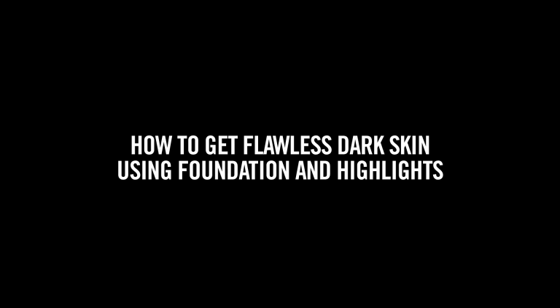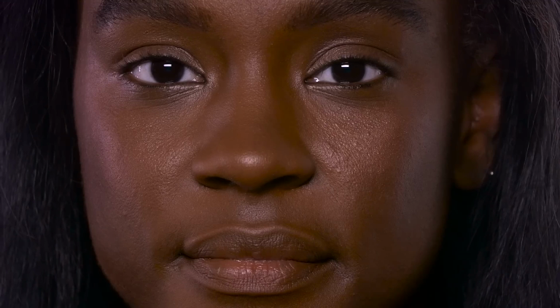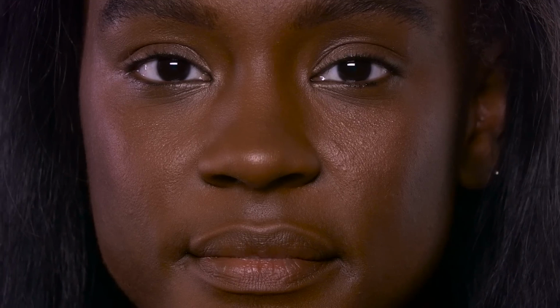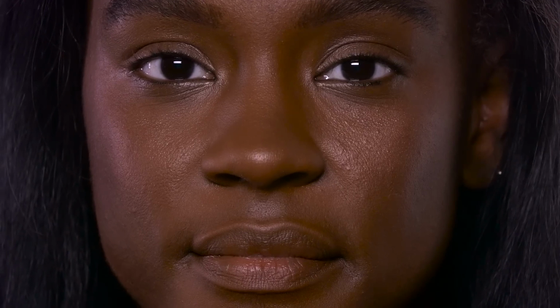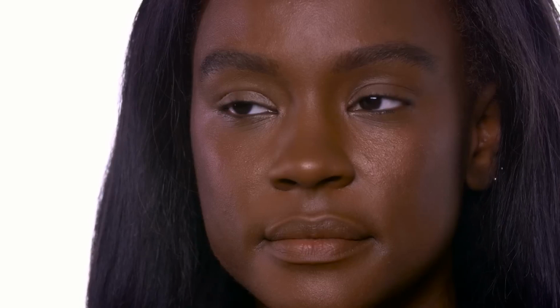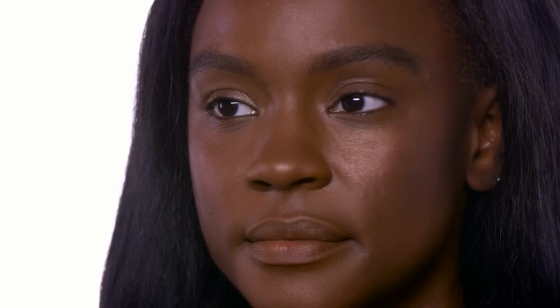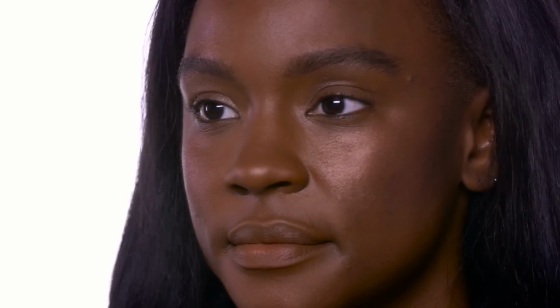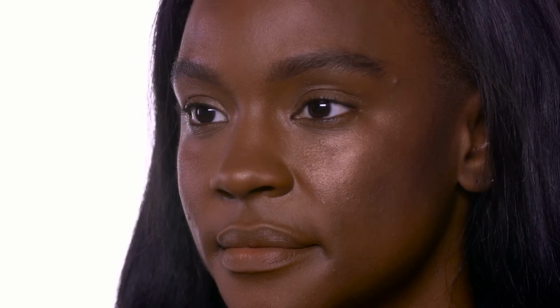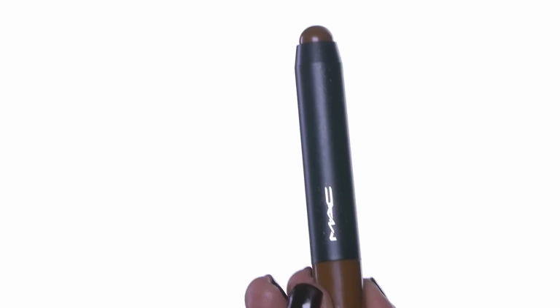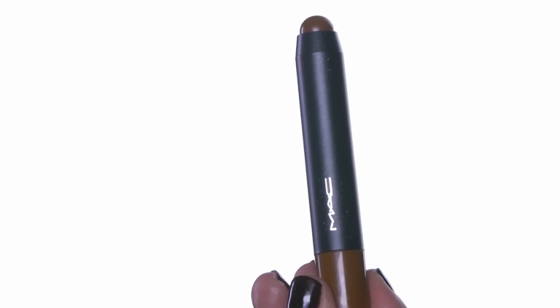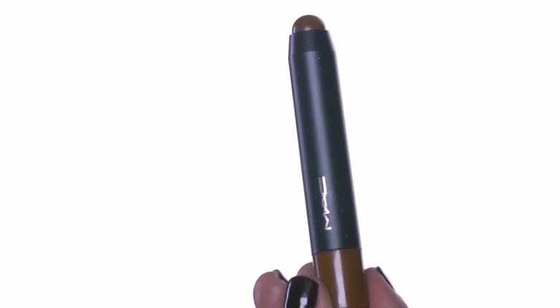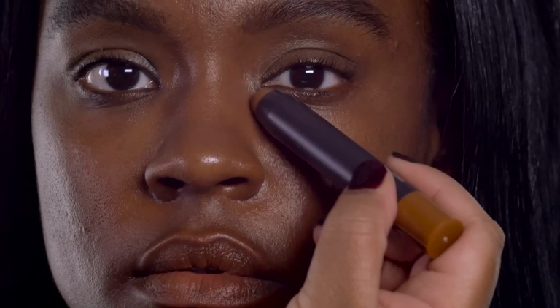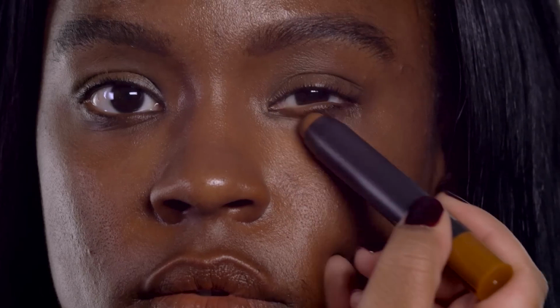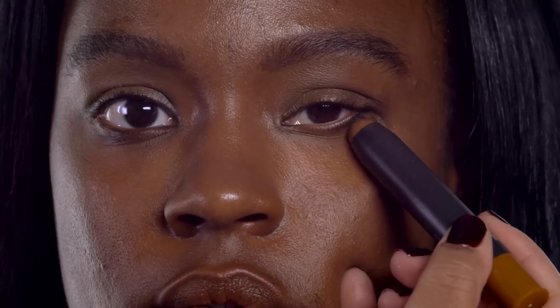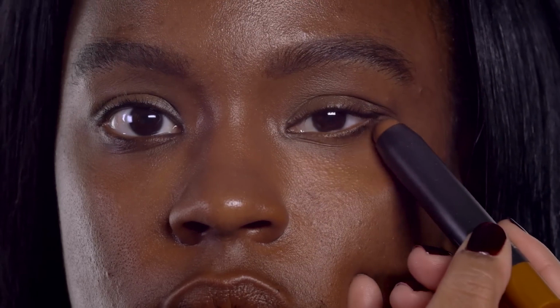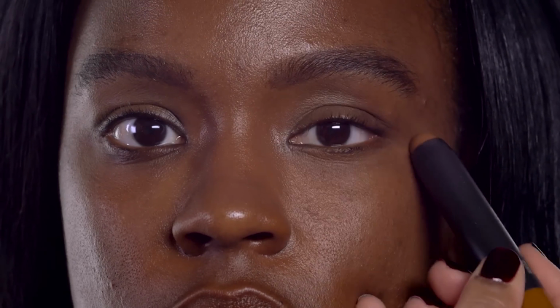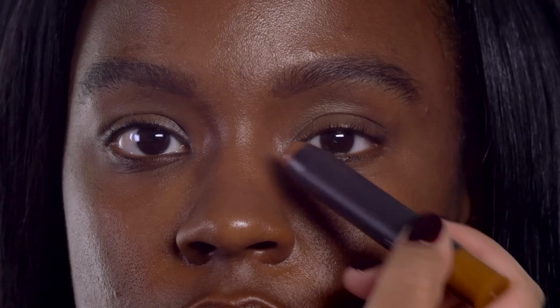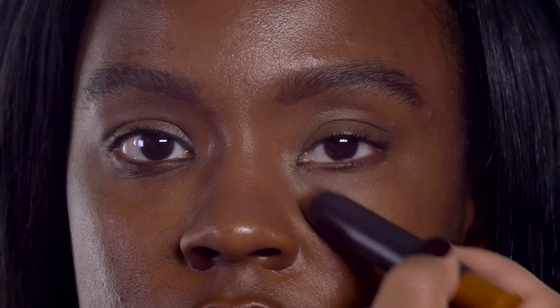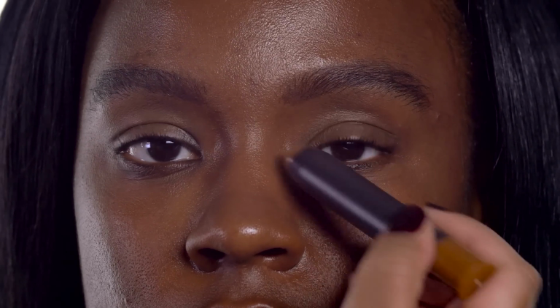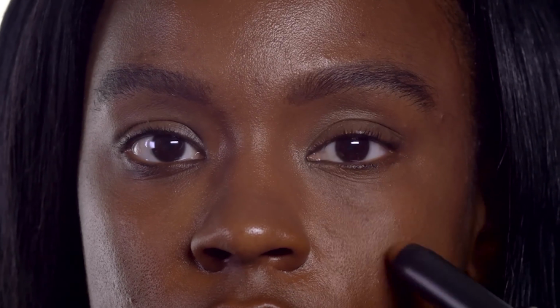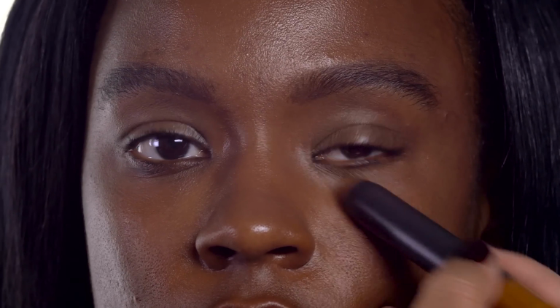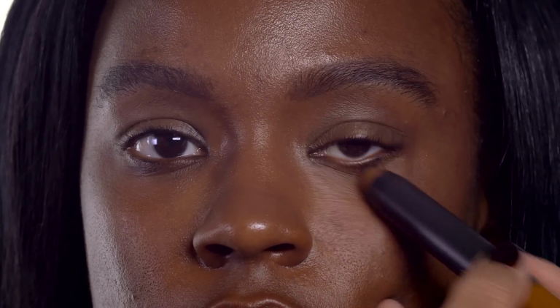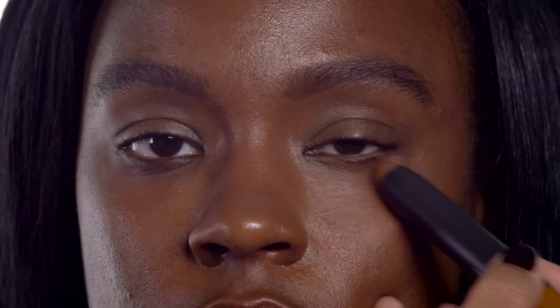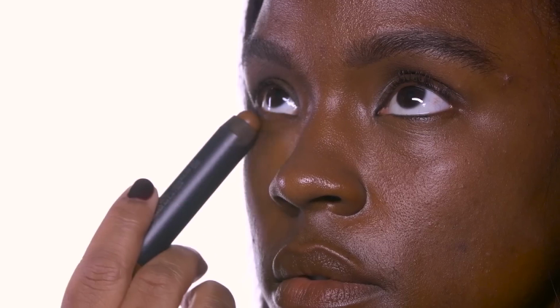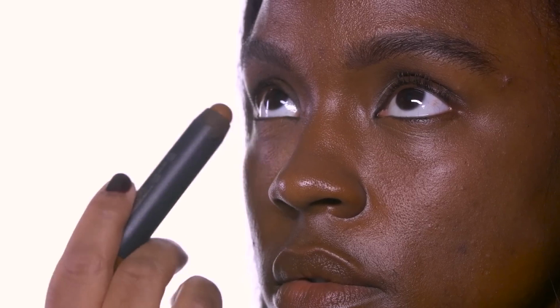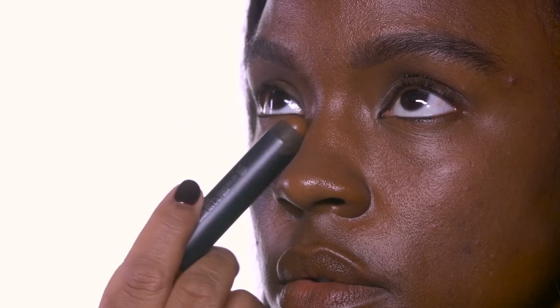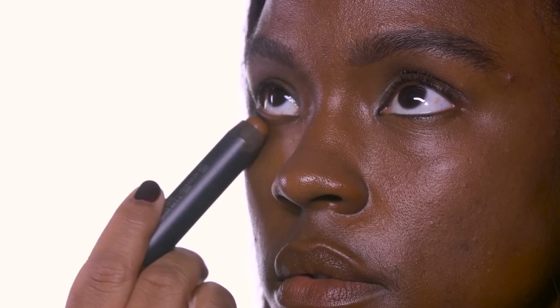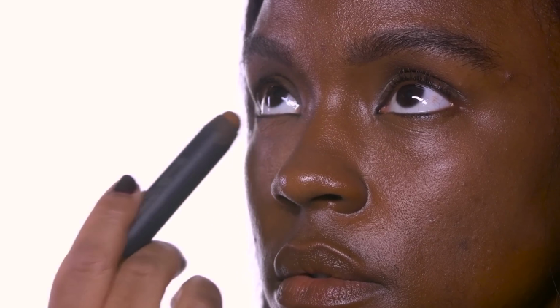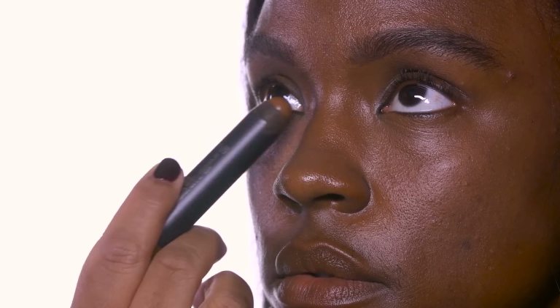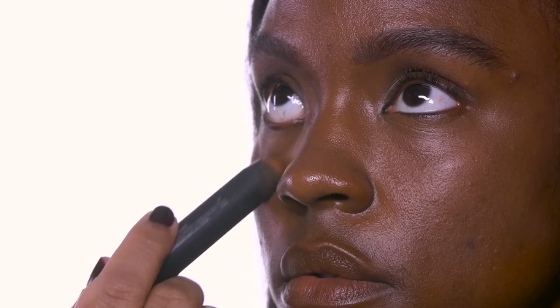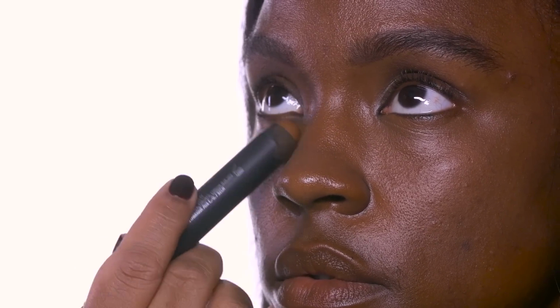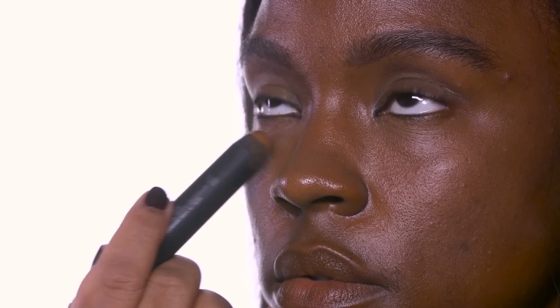Today I'm going to show you a beautiful, flawless finish. We're going to begin using our Studio Fix Perfecting Stick. This is a gel-based perfecting stick, which is perfect for under and over makeup.